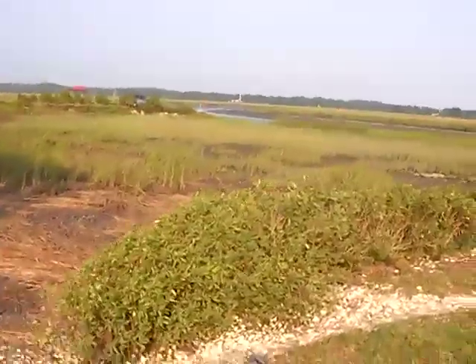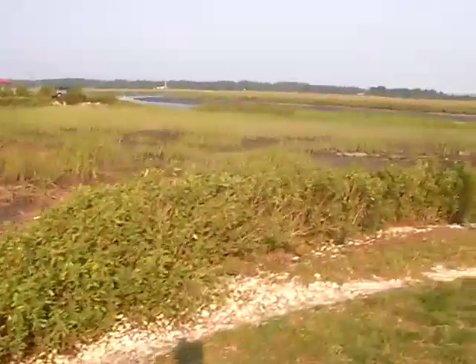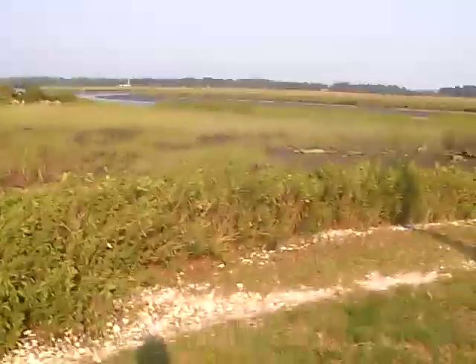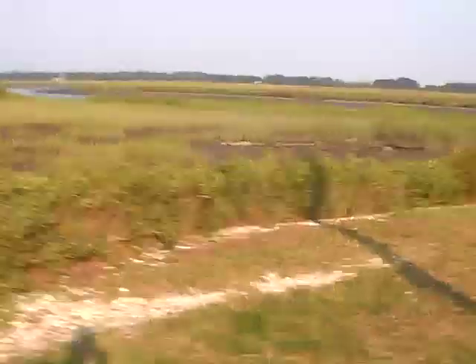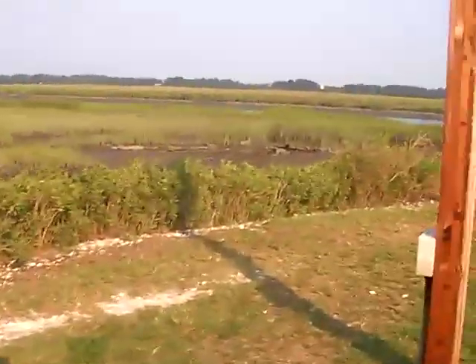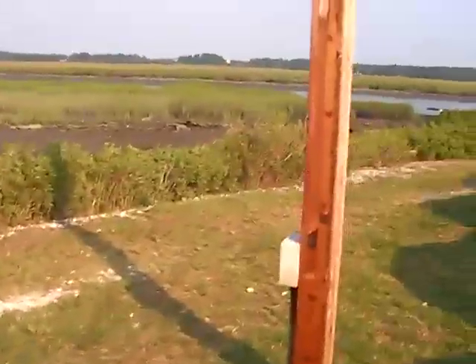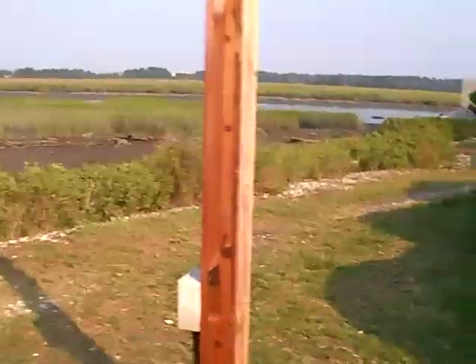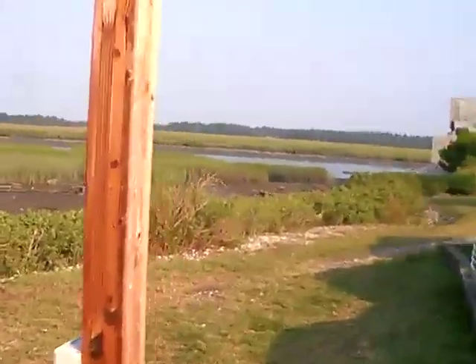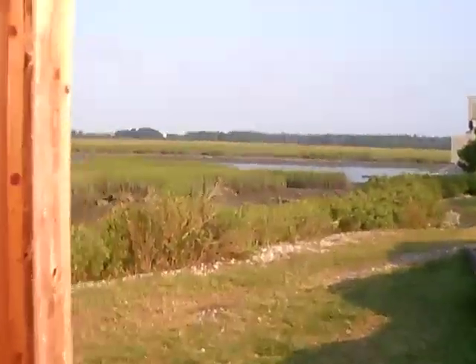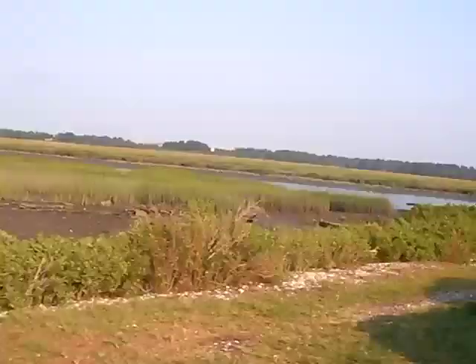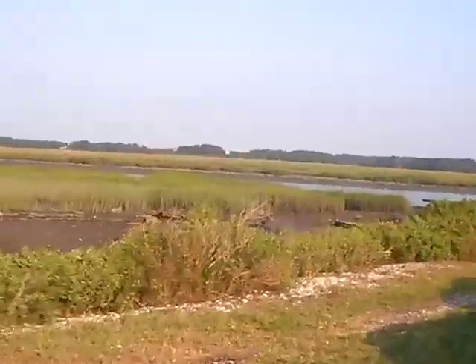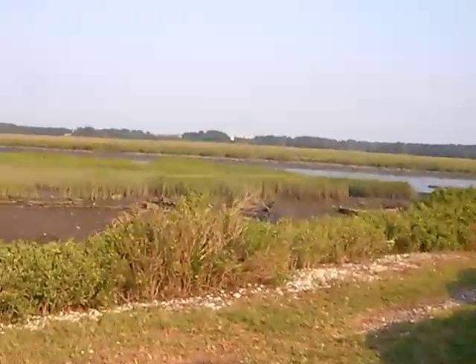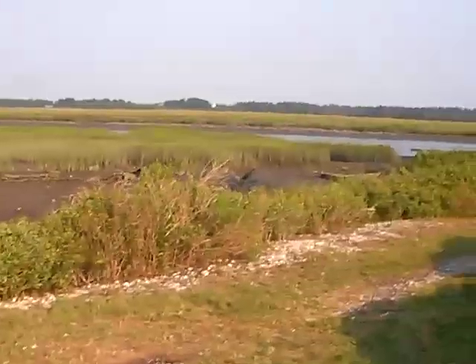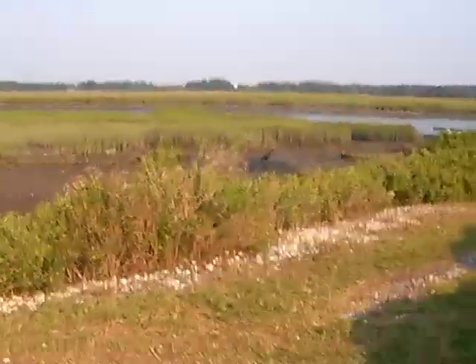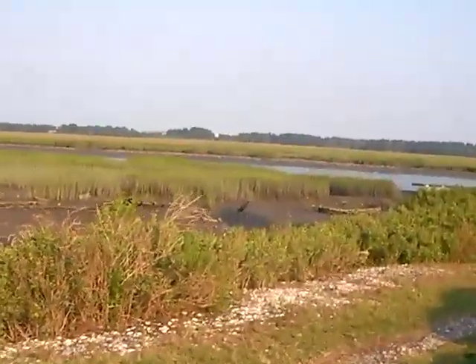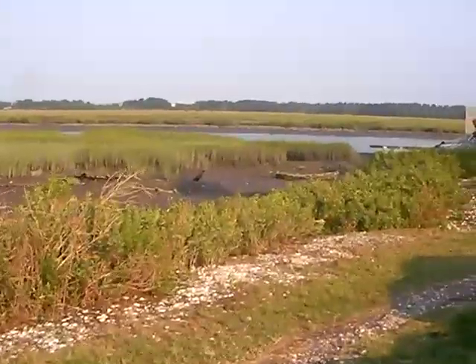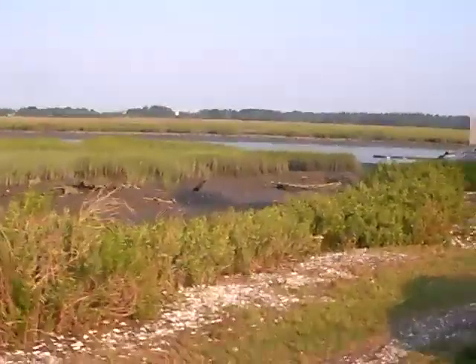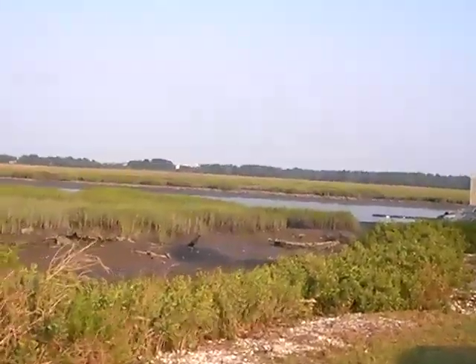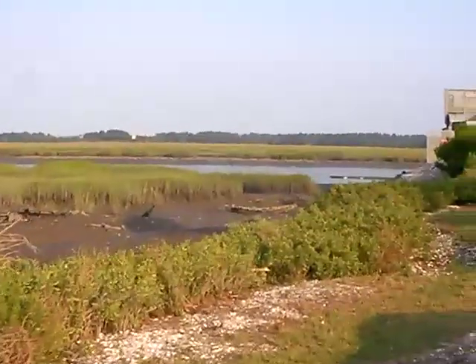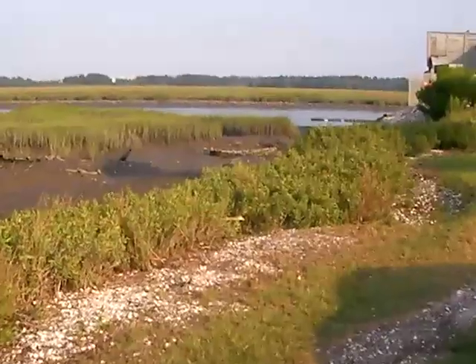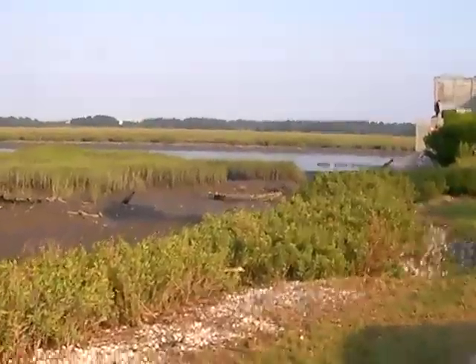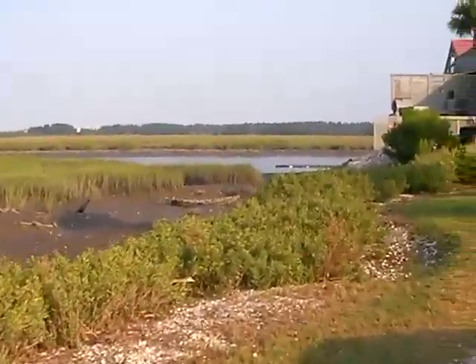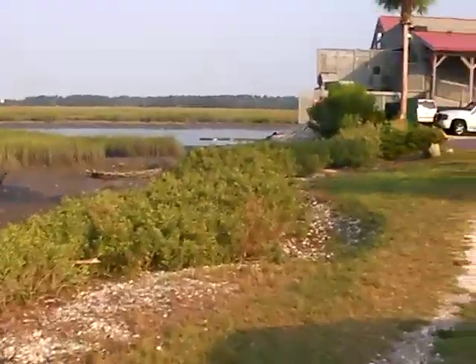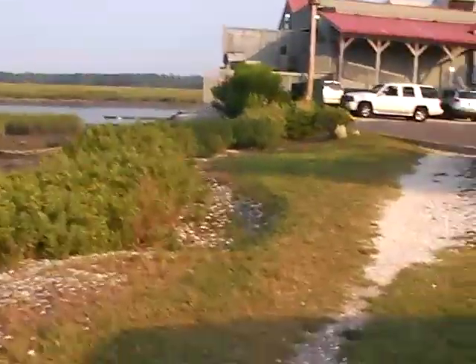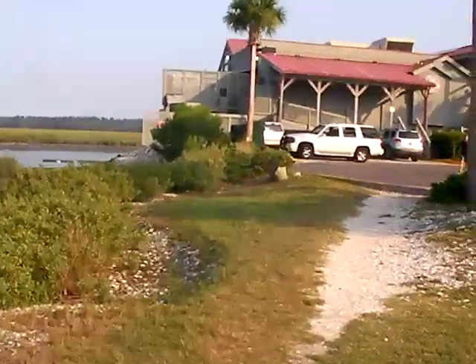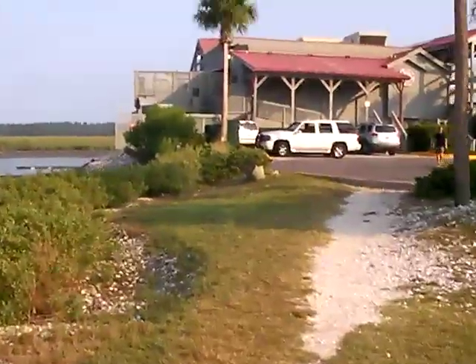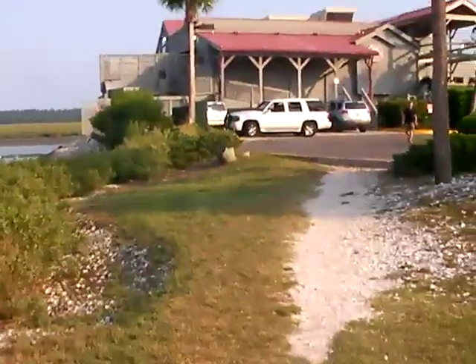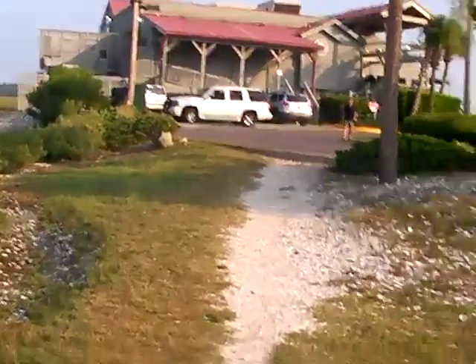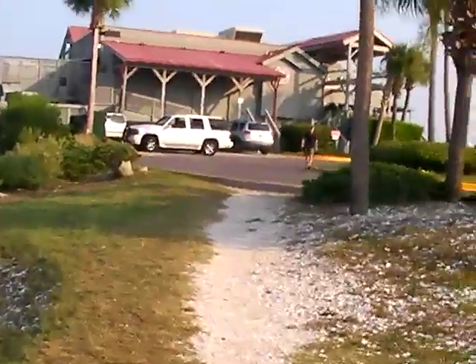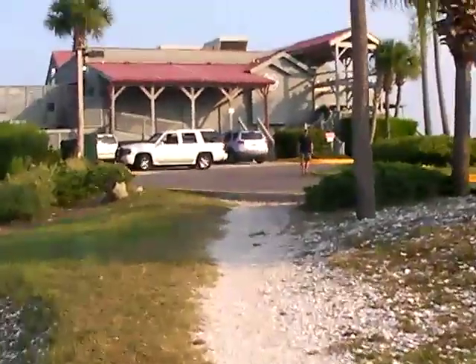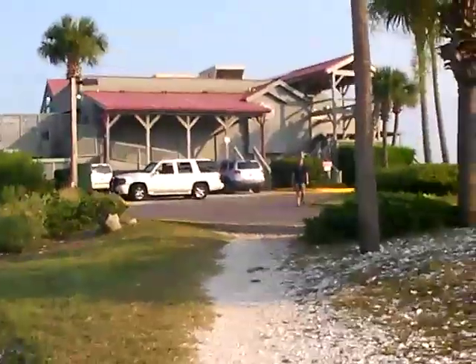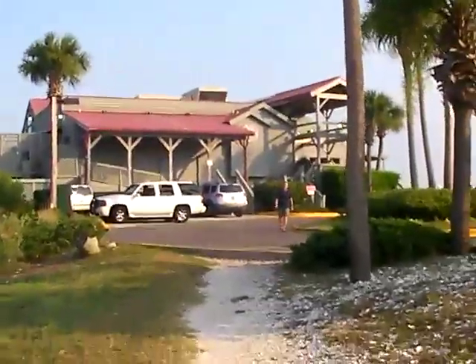We've got a beautiful view out here over the marsh. The breeze is blowing tonight — it's very nice. It's low tide, so you can see the marsh out there. We'll walk right up here to the Old Oyster Factory building.